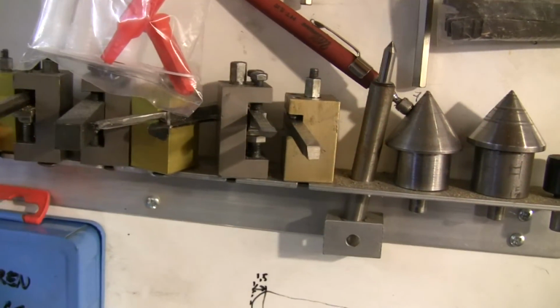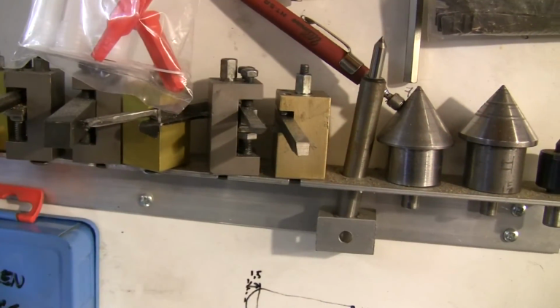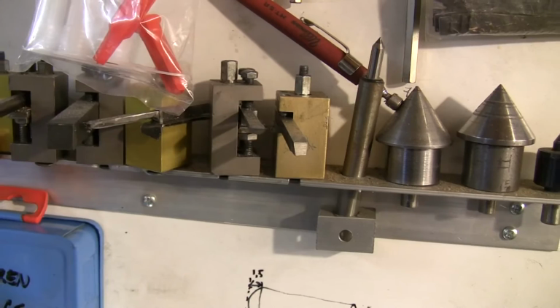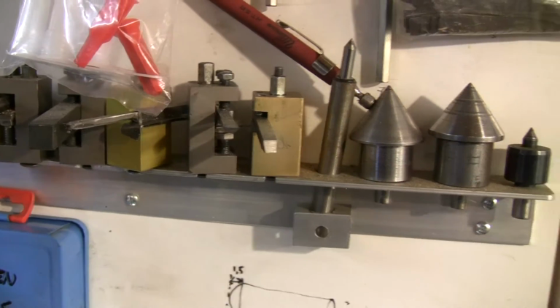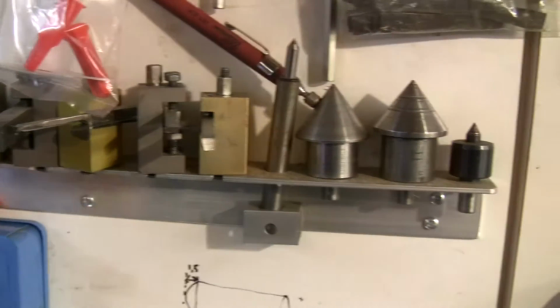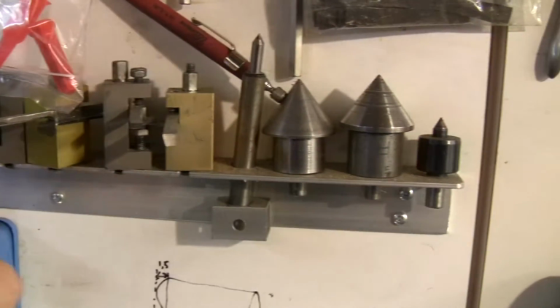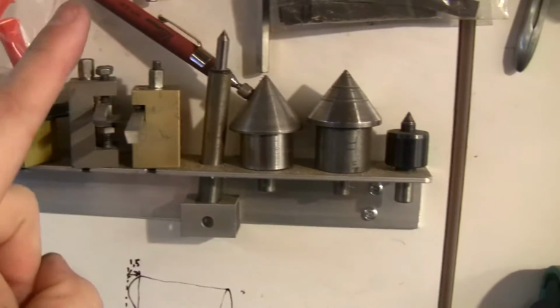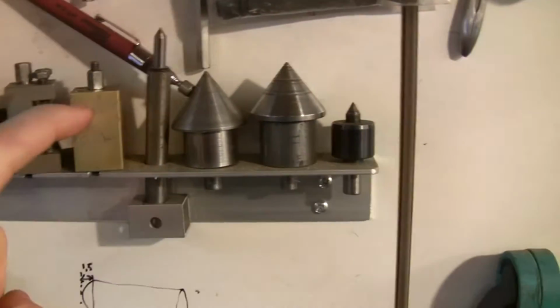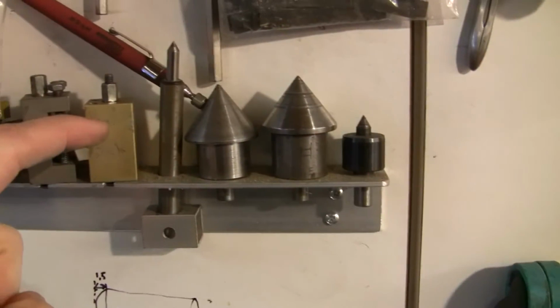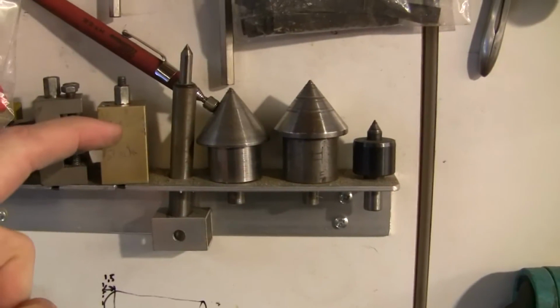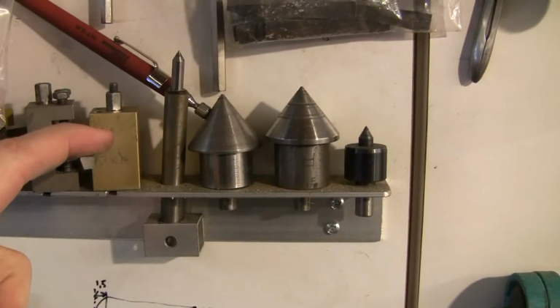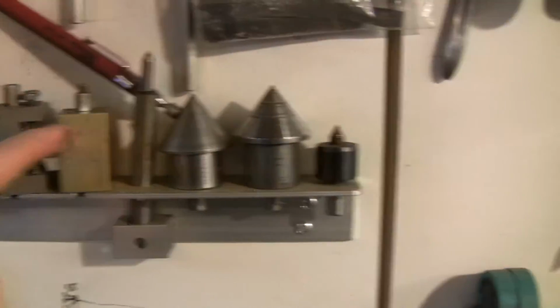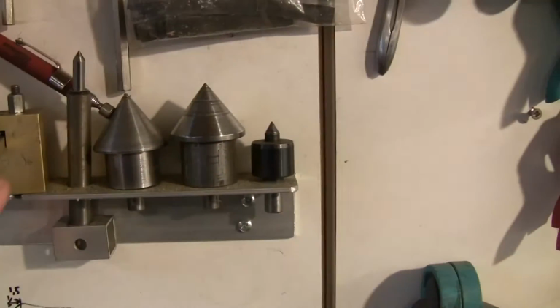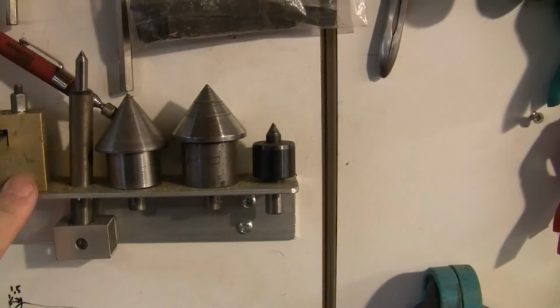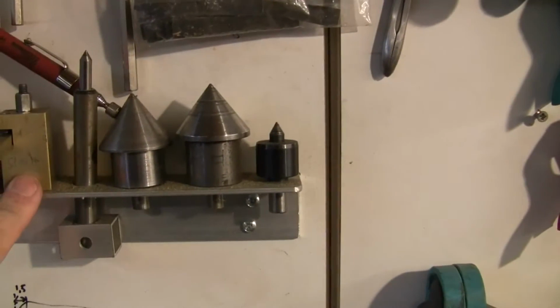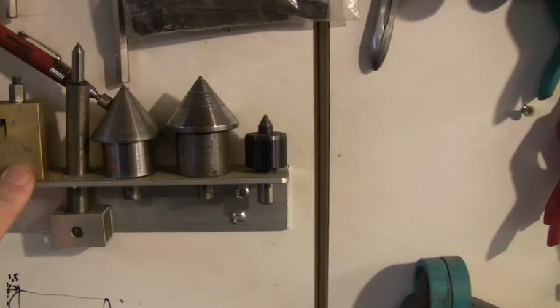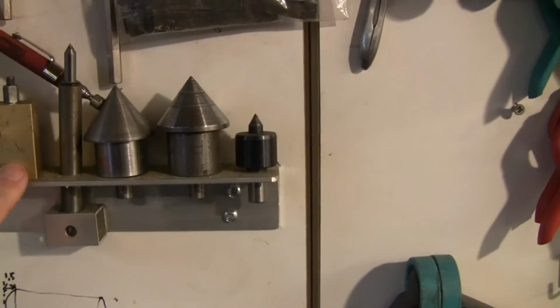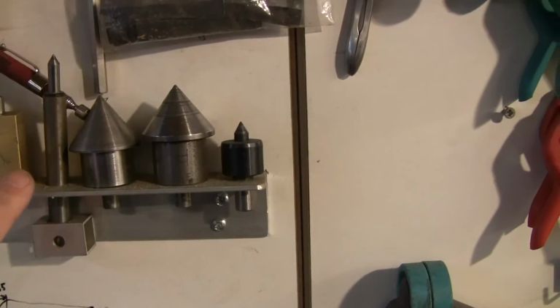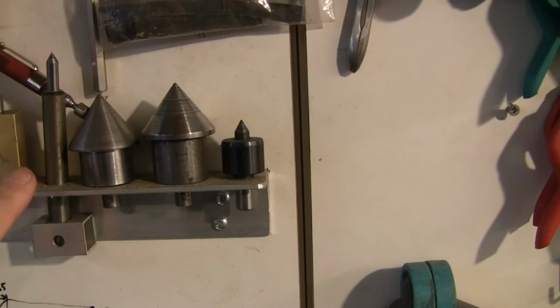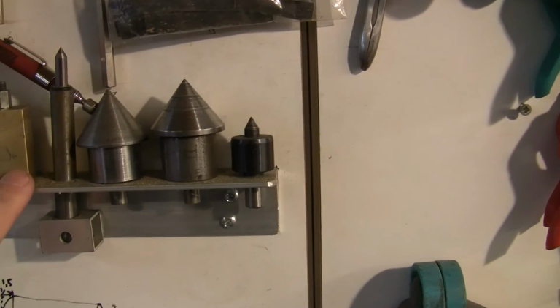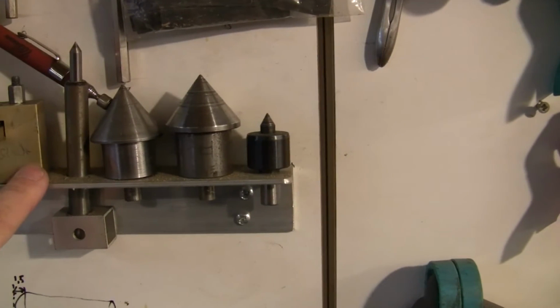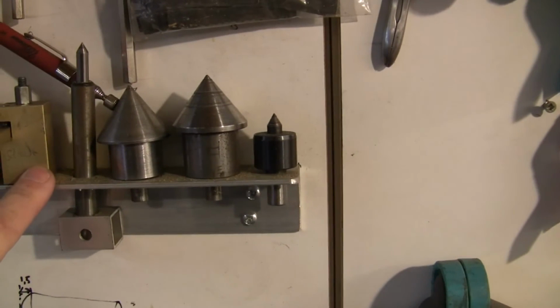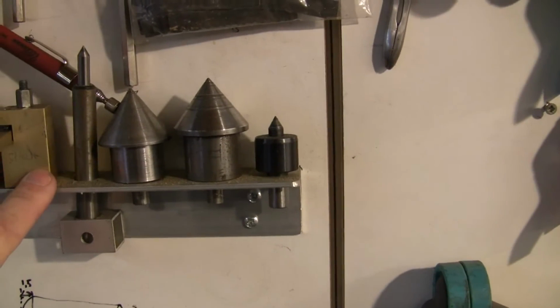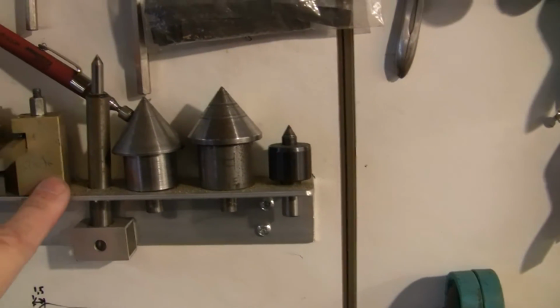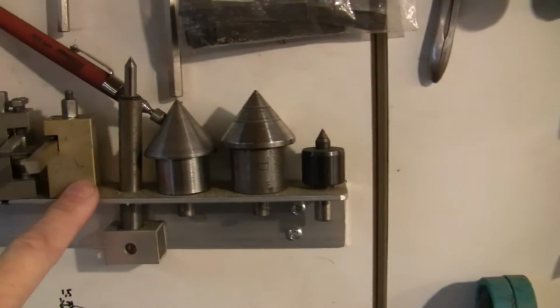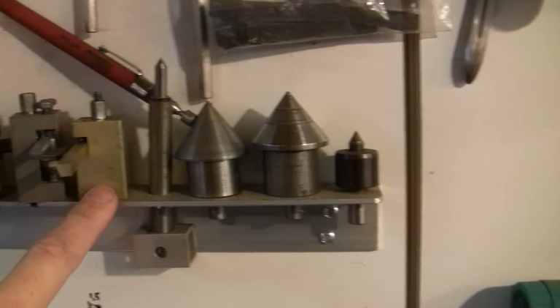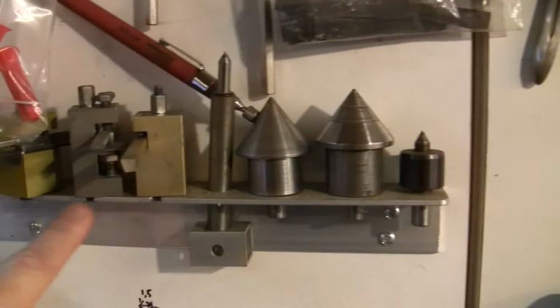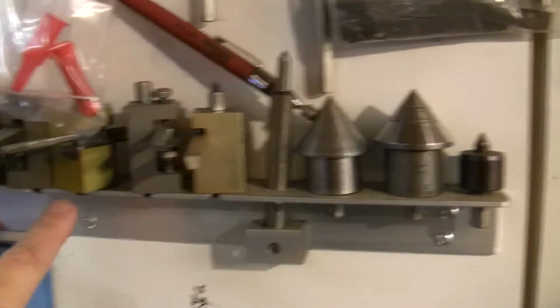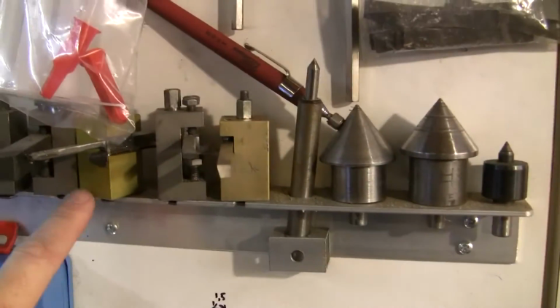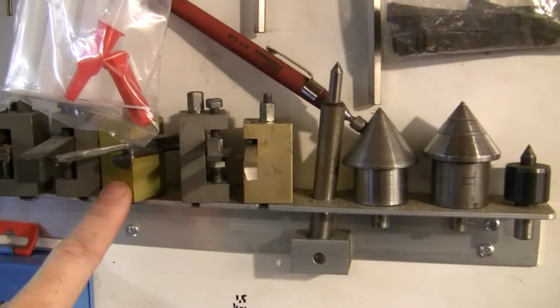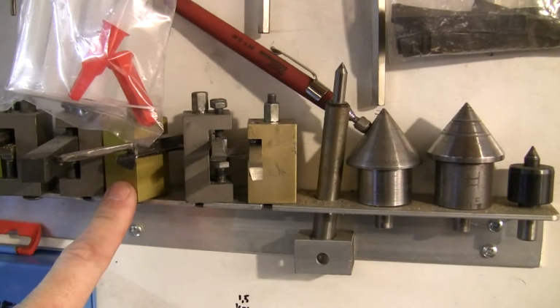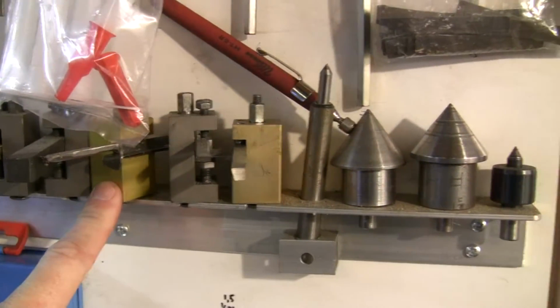These are original, came from Nick Carter. These were made by someone else — they are steel. This is all aluminum. This is the original tool post — you can see the color is a bit different.